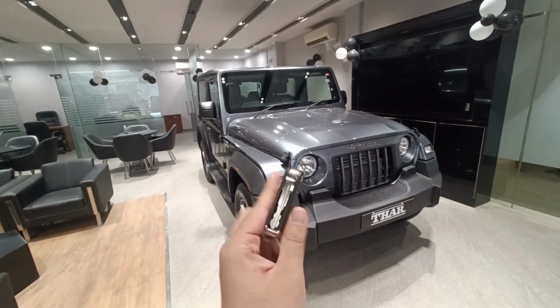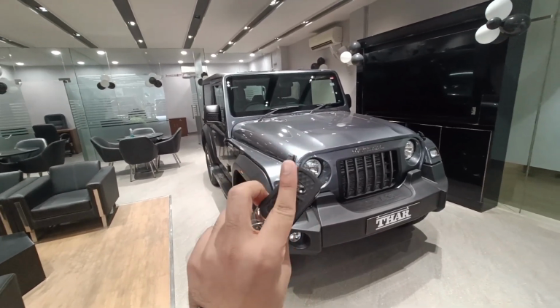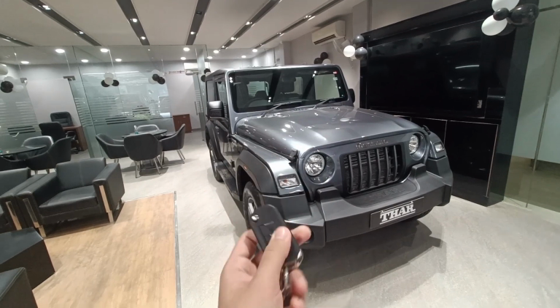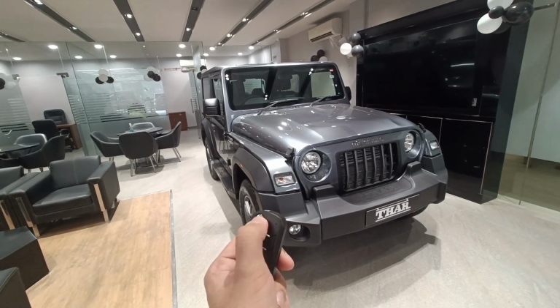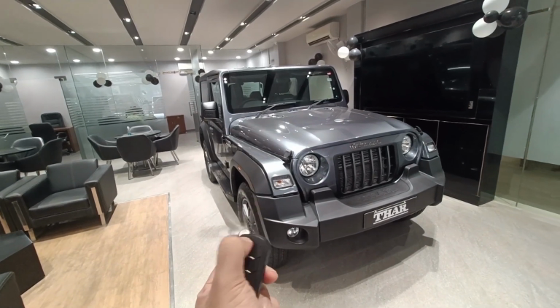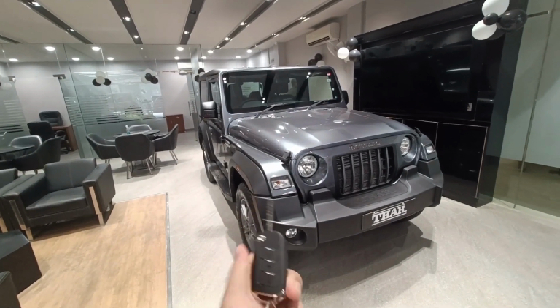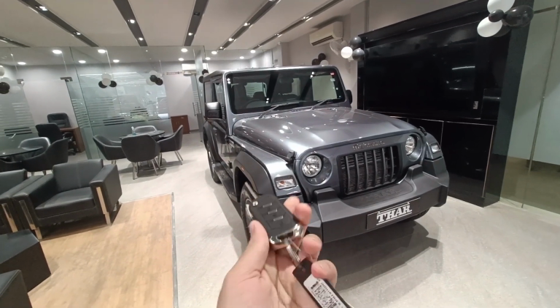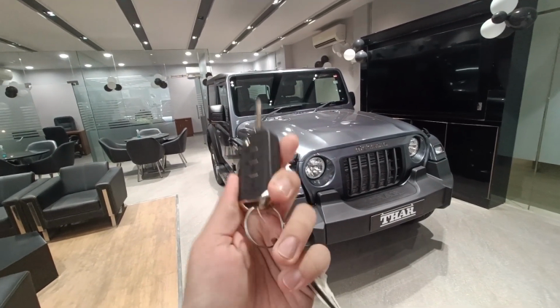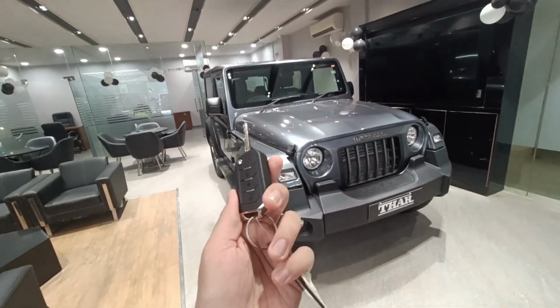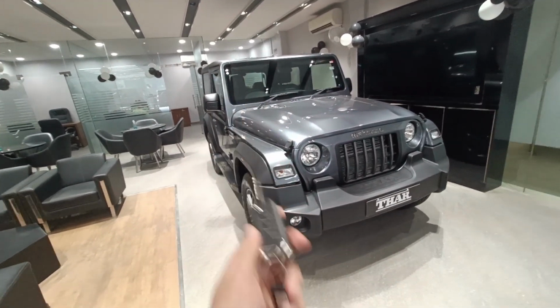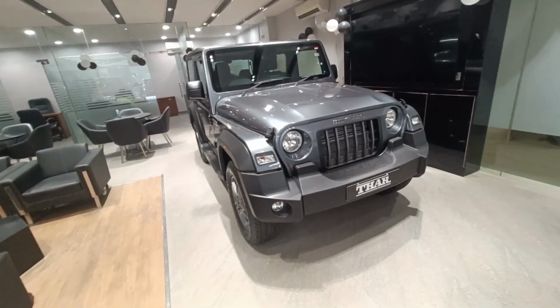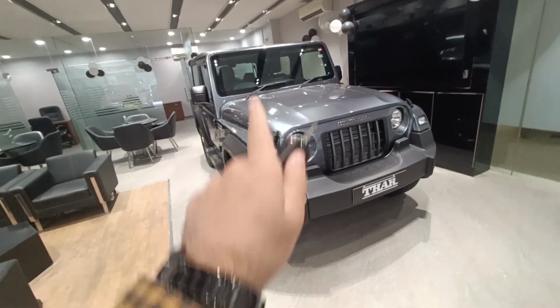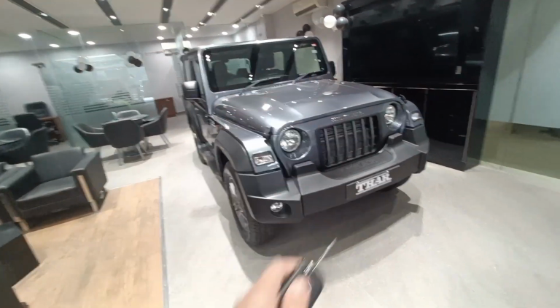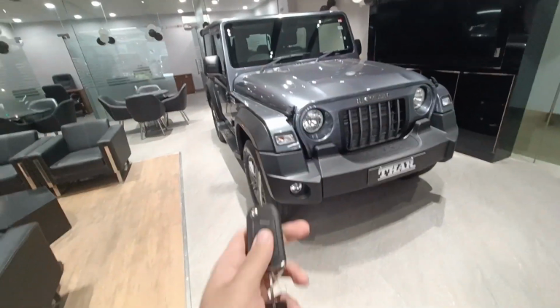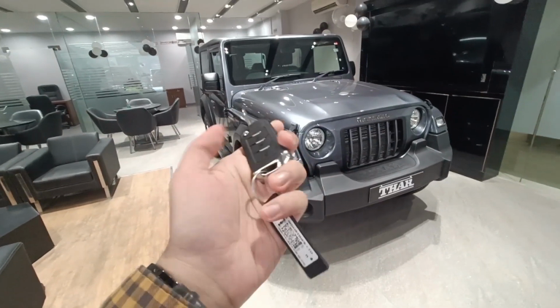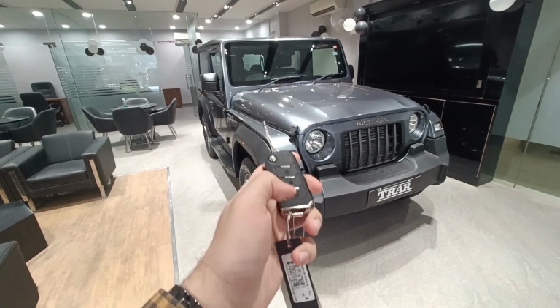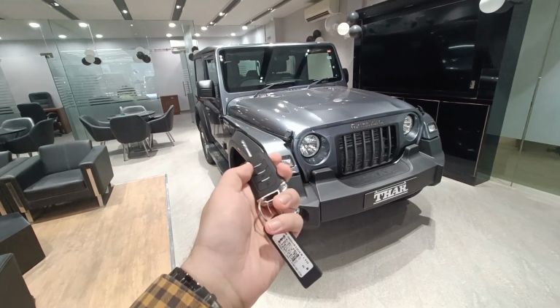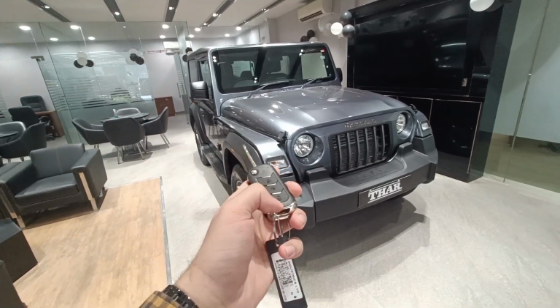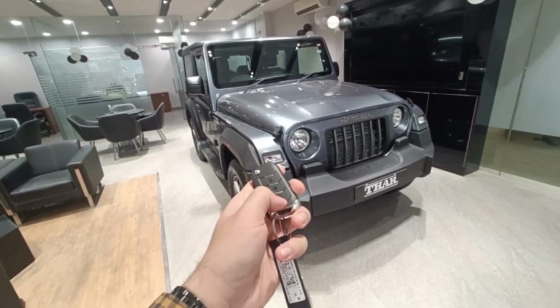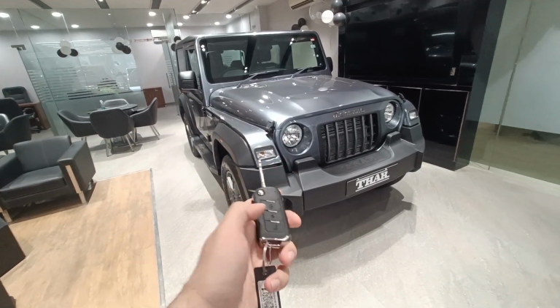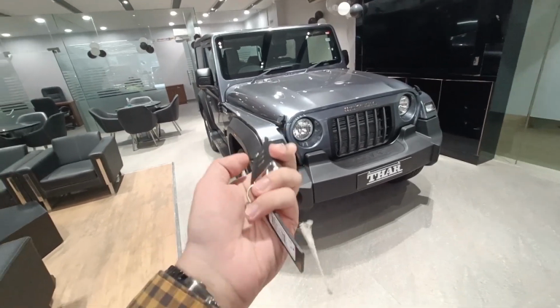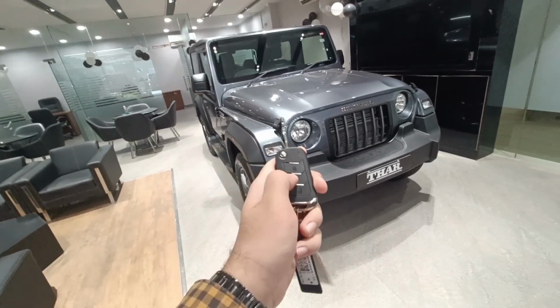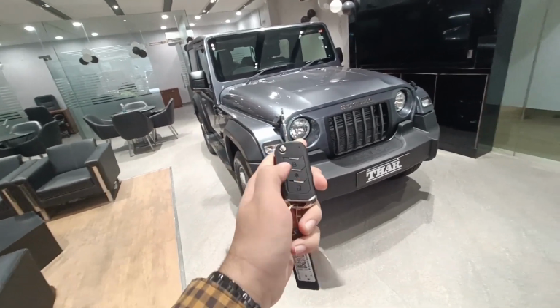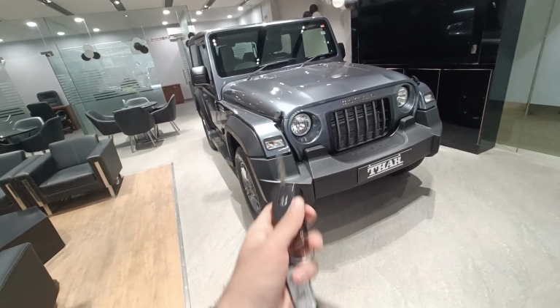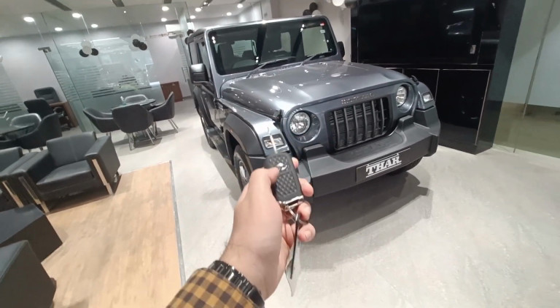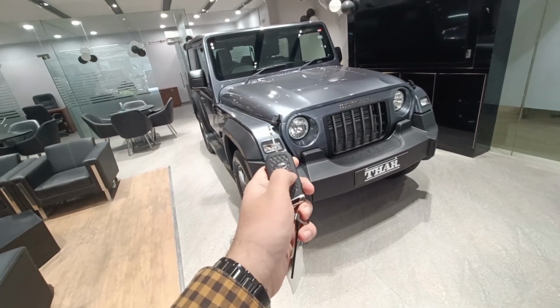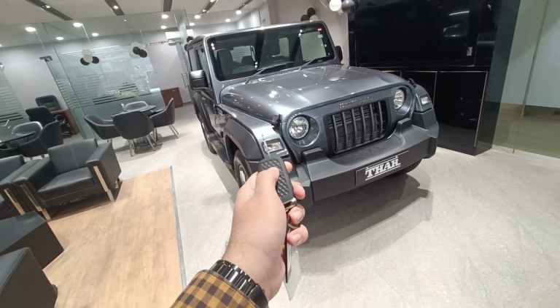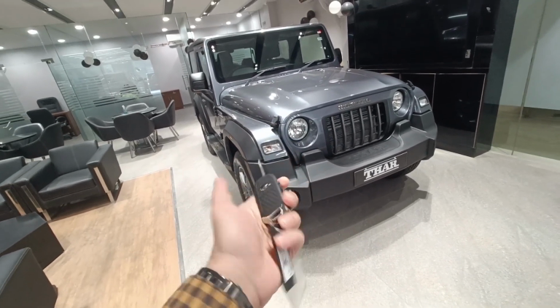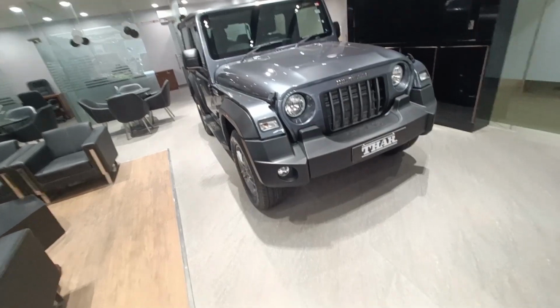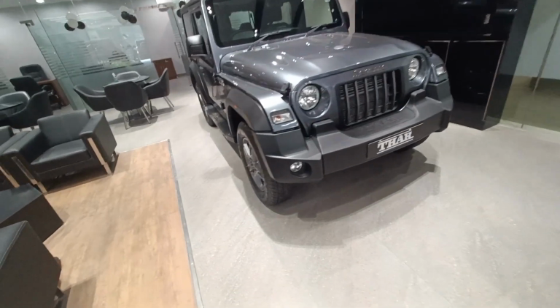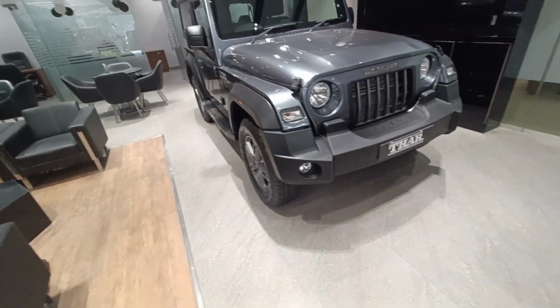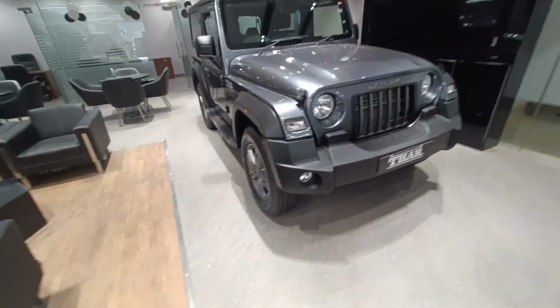If I talk about the key of this car, first of all this is a flip key to give you the ruggedness. It has a lock button, an unlock button, and a follow-me button over here, and it gets a Mahindra logo on the back.